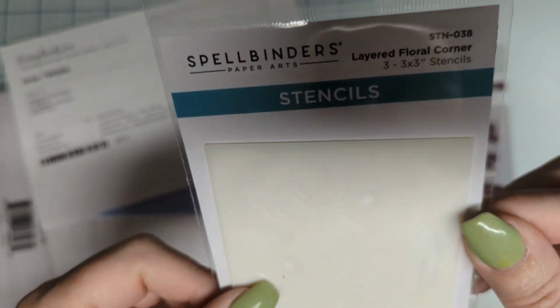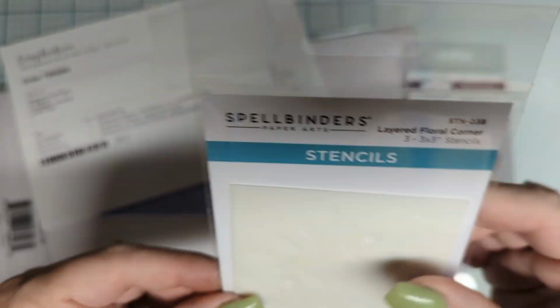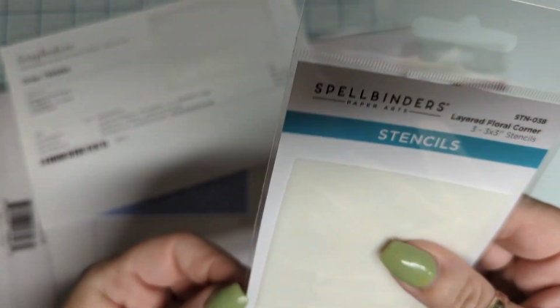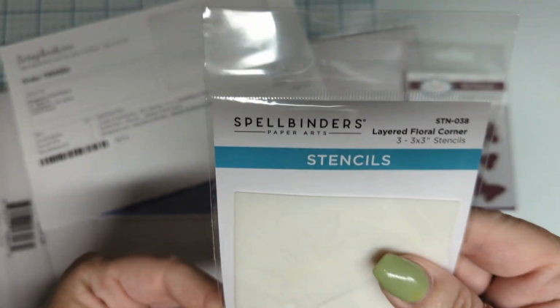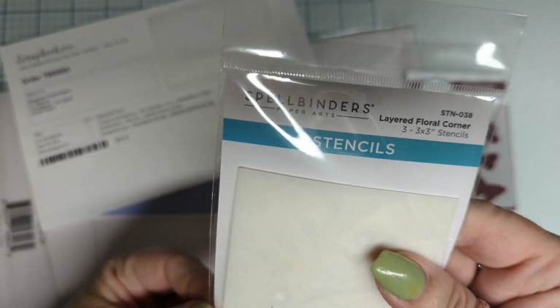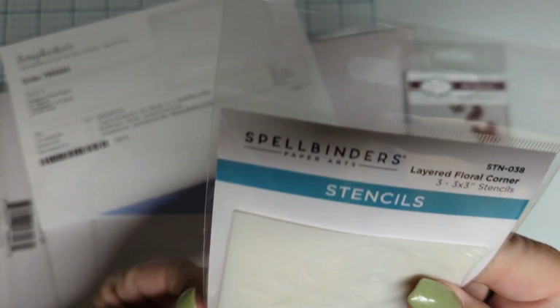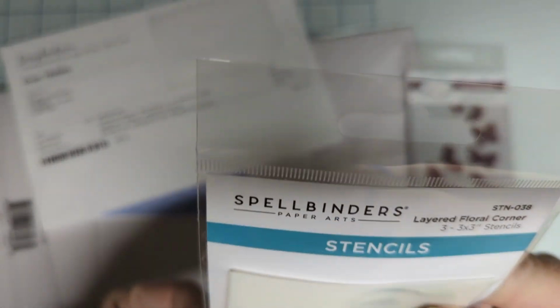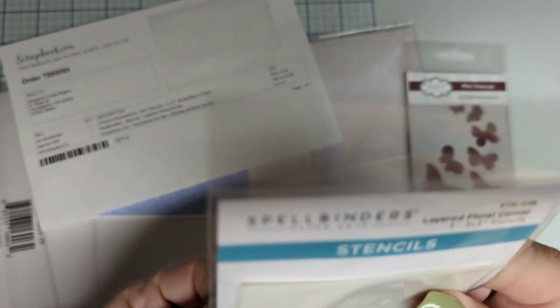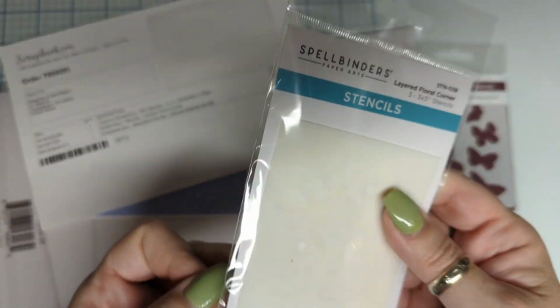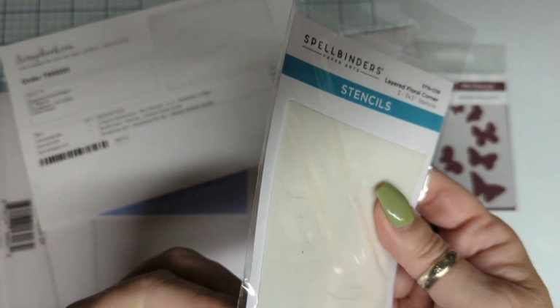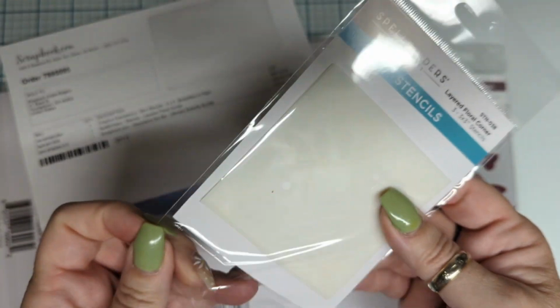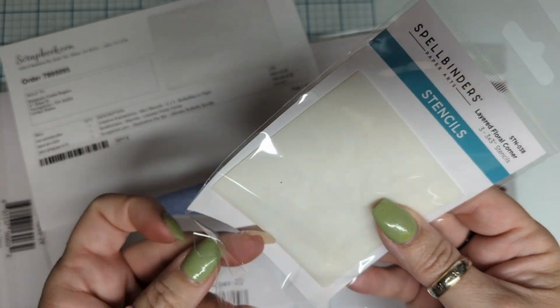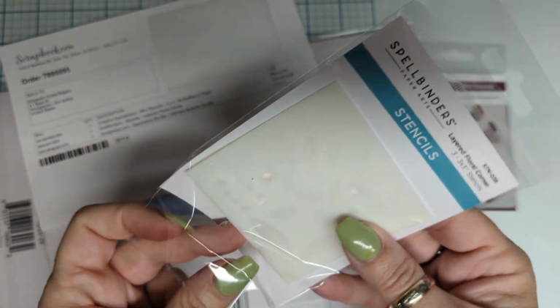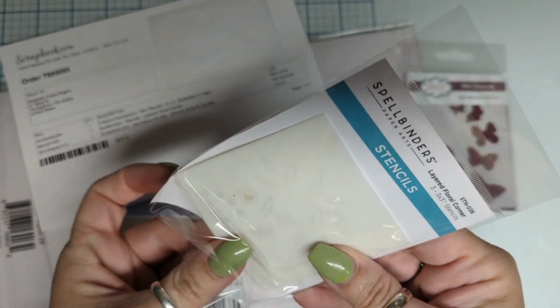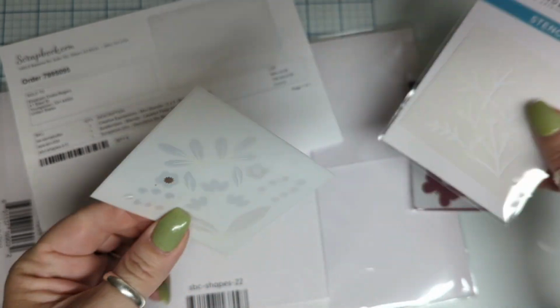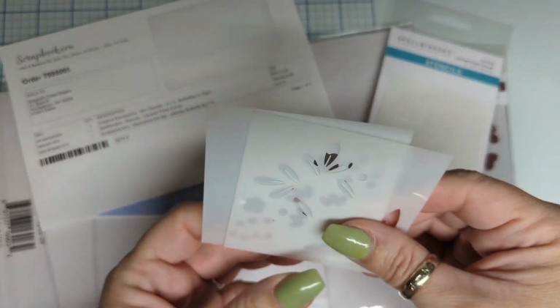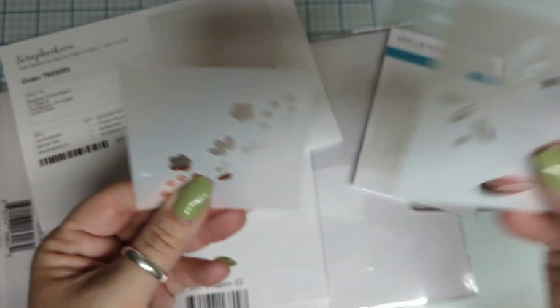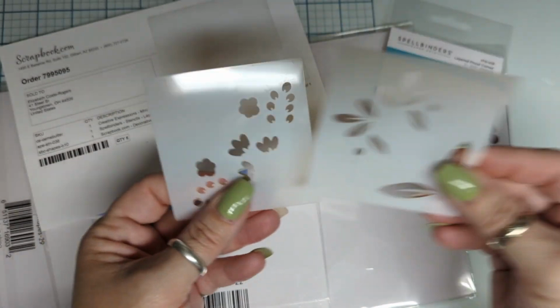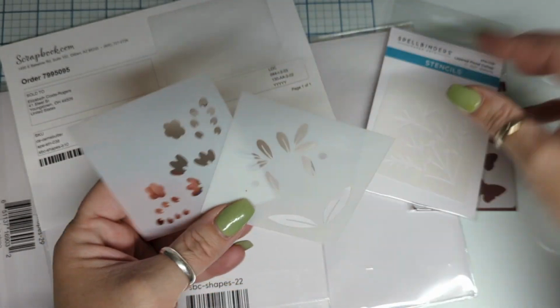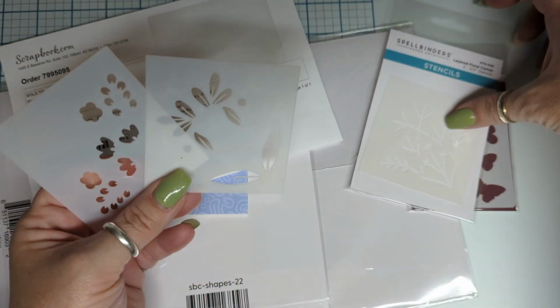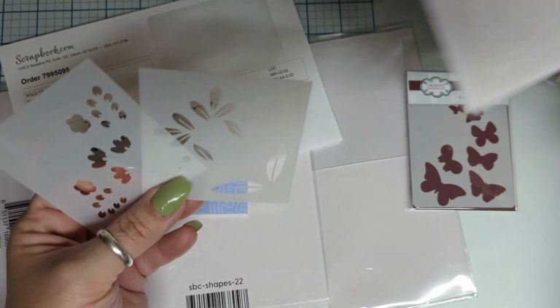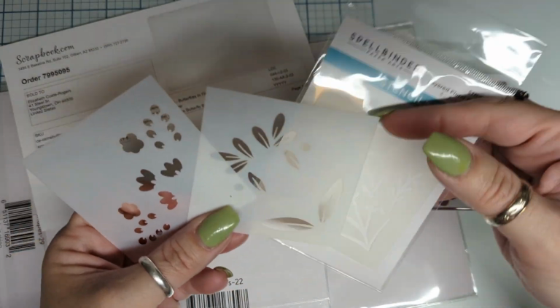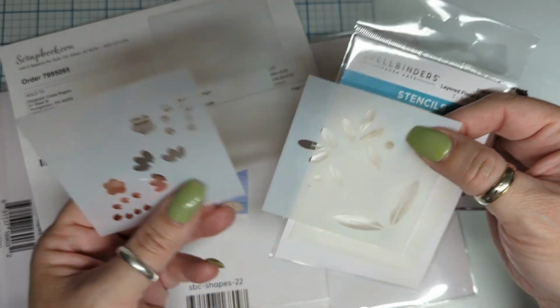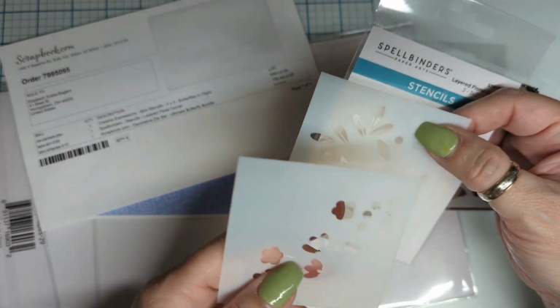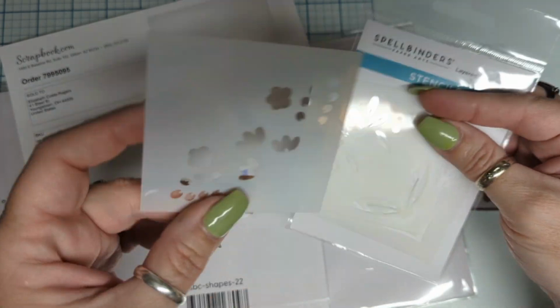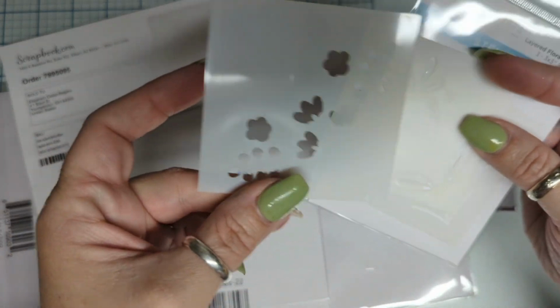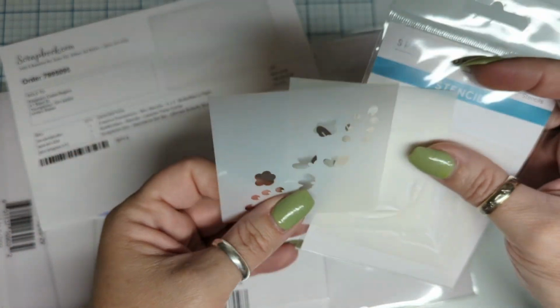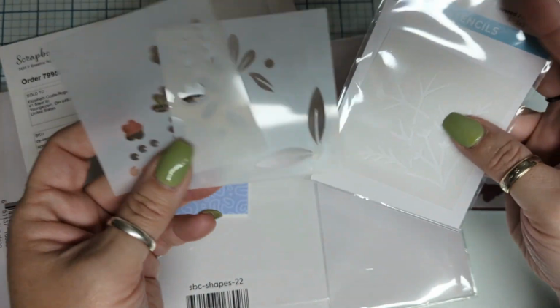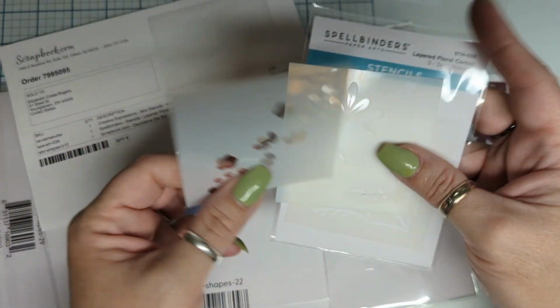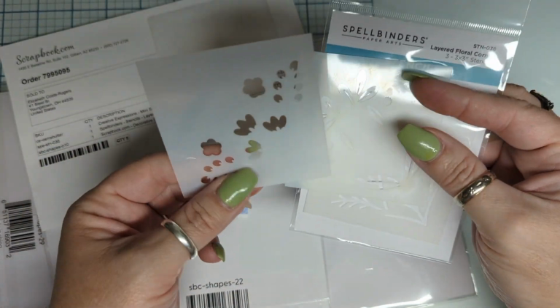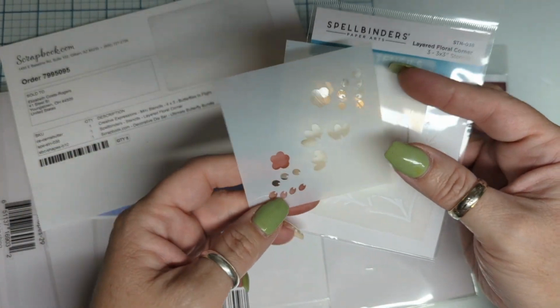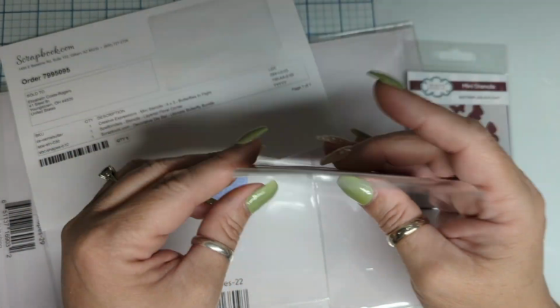It's a little Spellbinders set — it's a three by three stencil set. Look how cute that is! You've got your branch, your leaves, and then your flowers. Super excited about that.